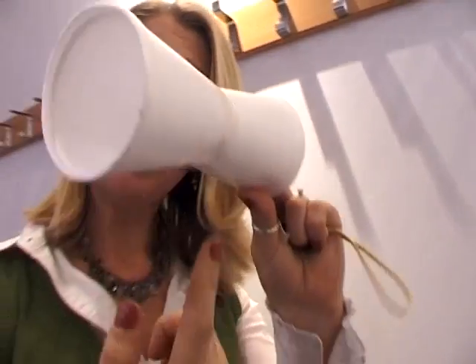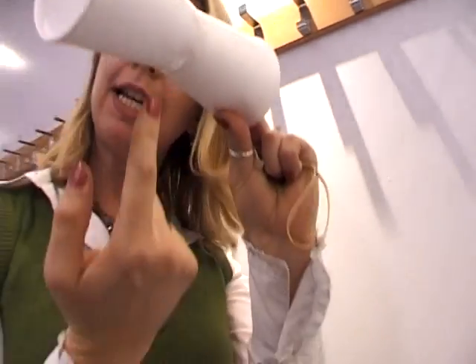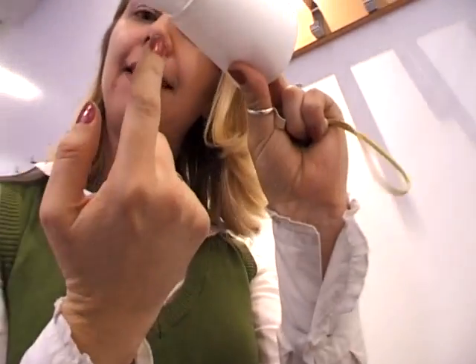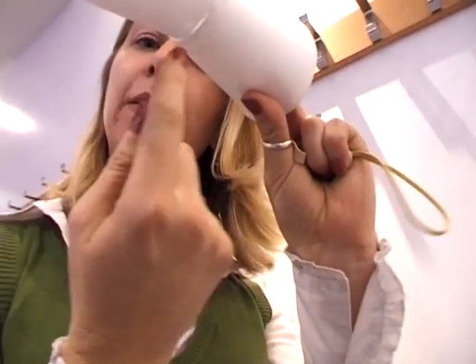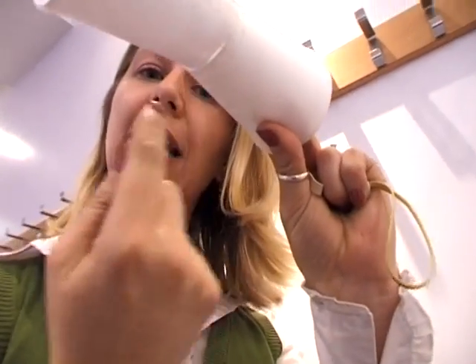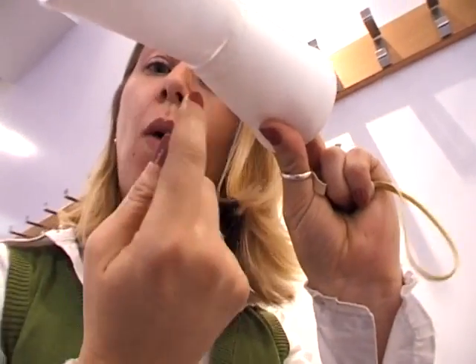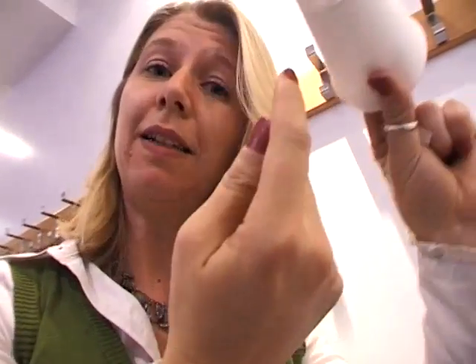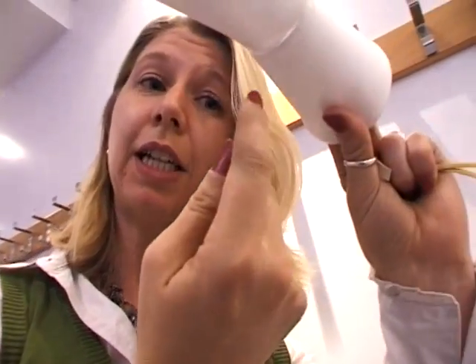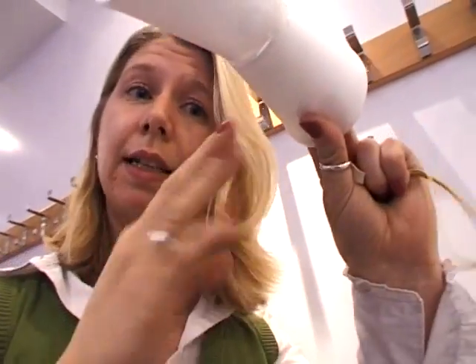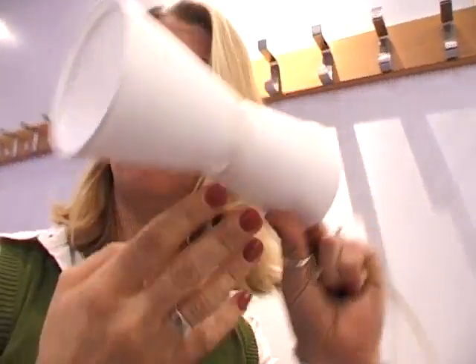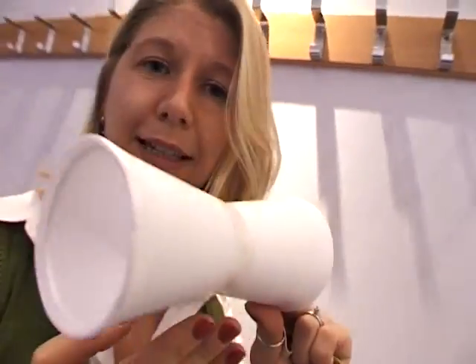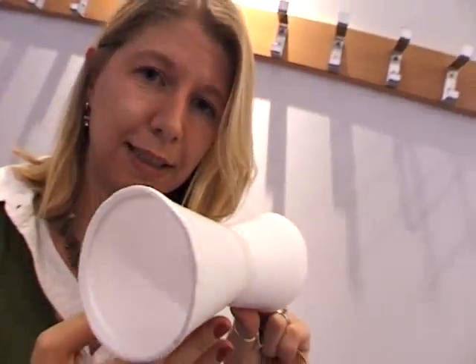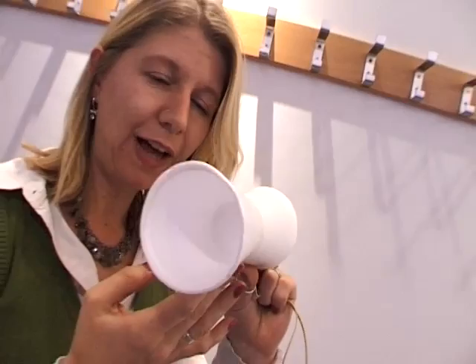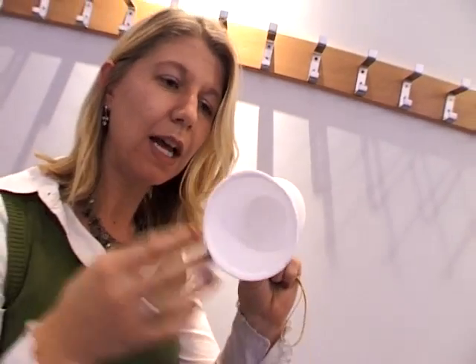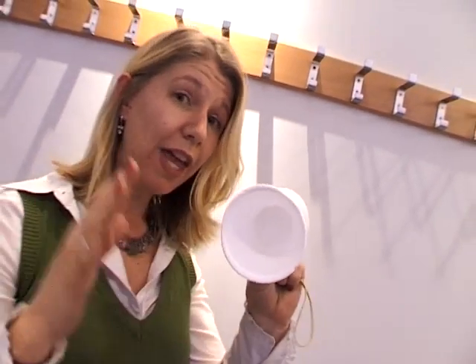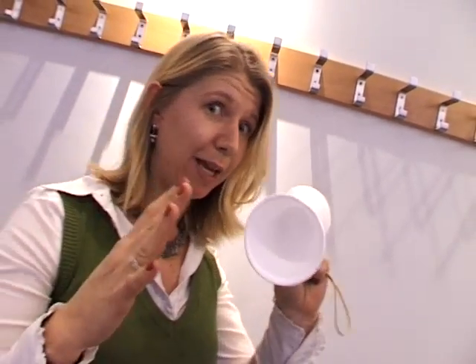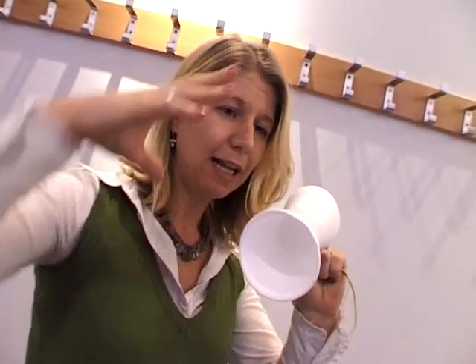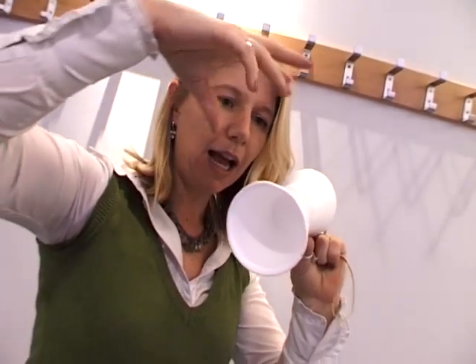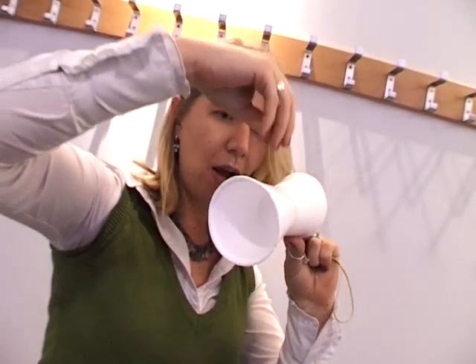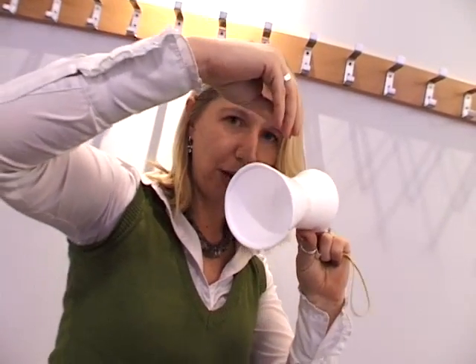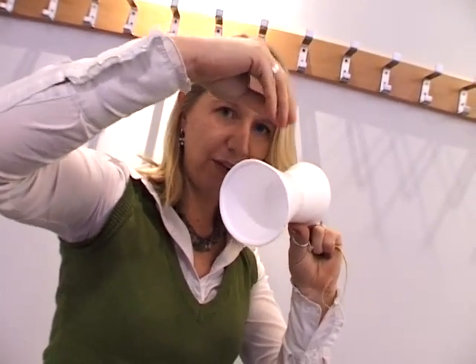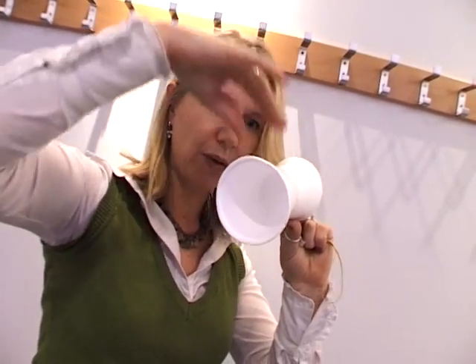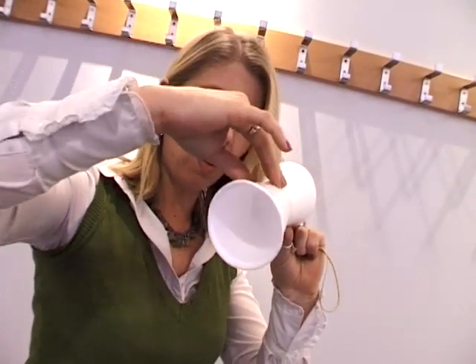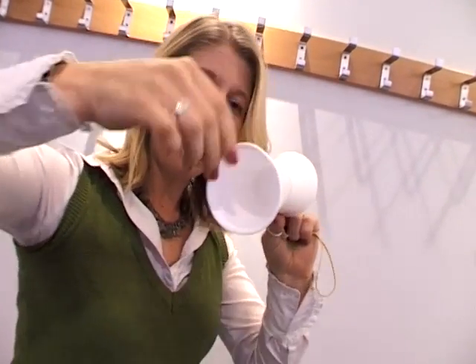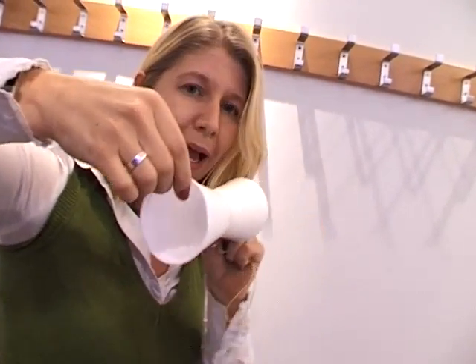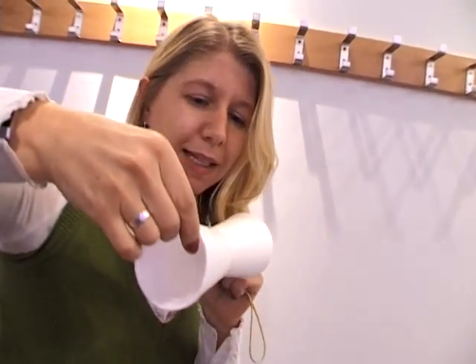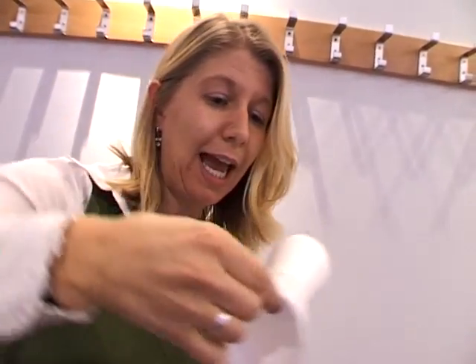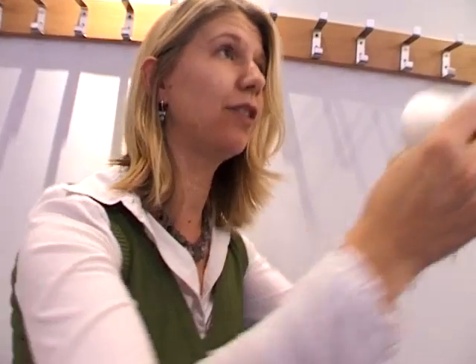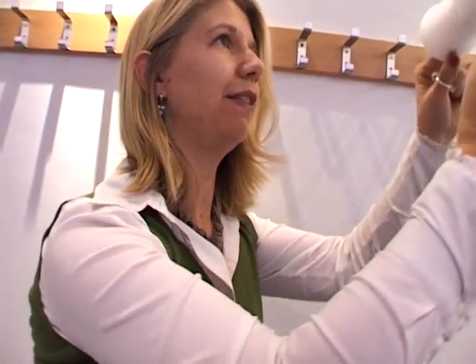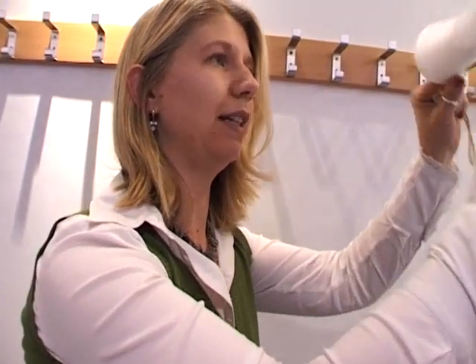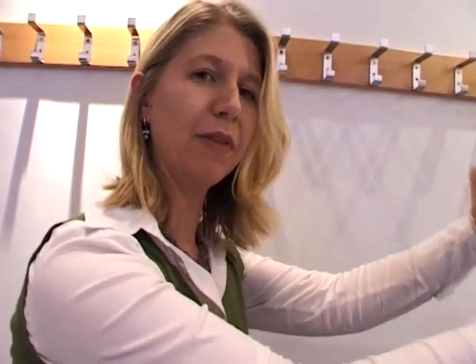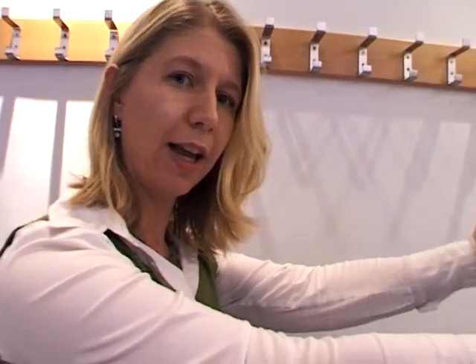And underneath, the air is moving in the opposite direction, so it almost cancels itself out. This means that we get a lower pressure effect on the top, and that means that we get extra lift as the cups fly.